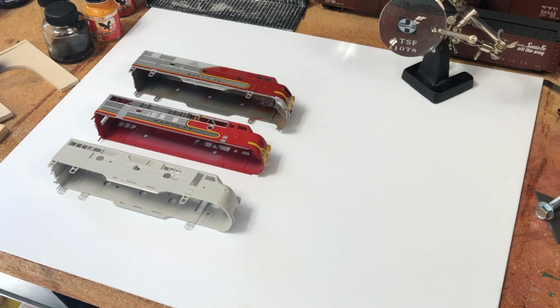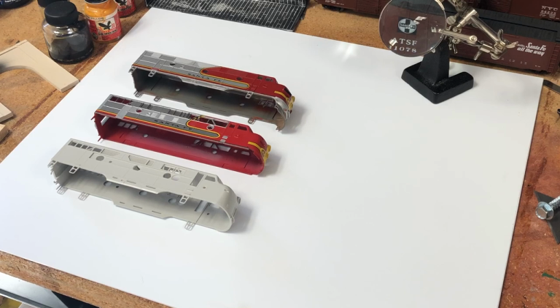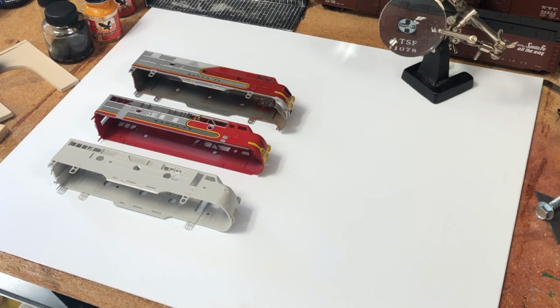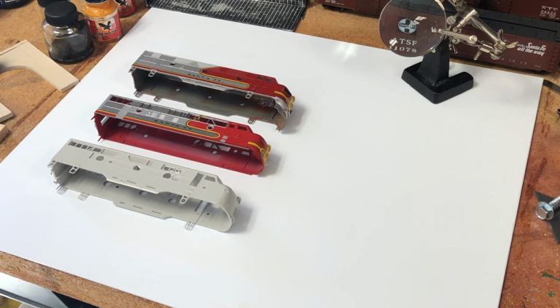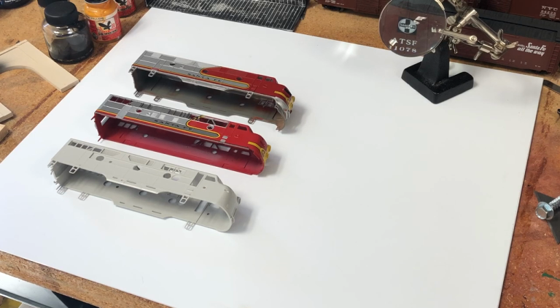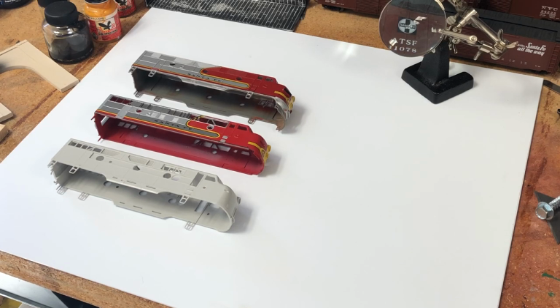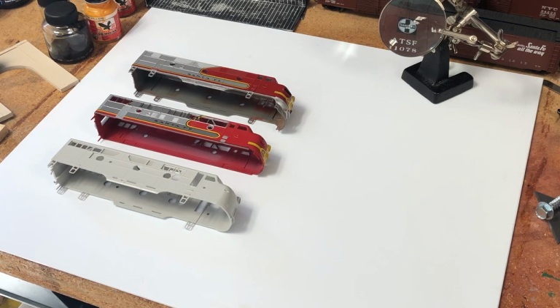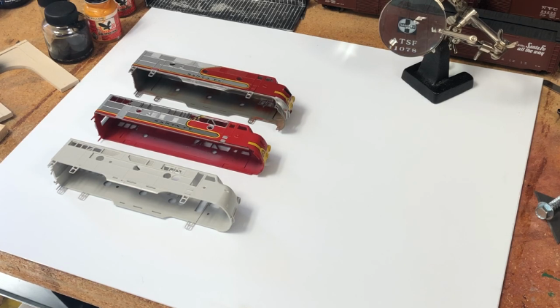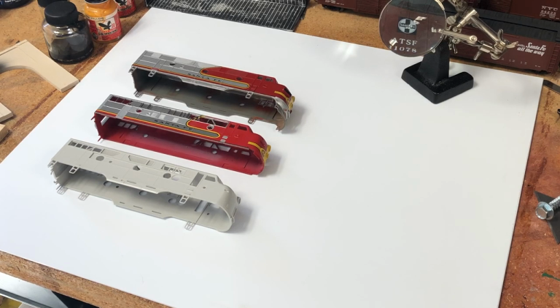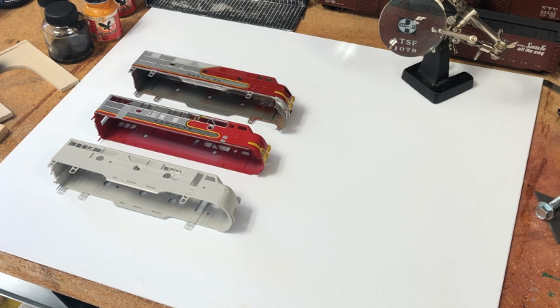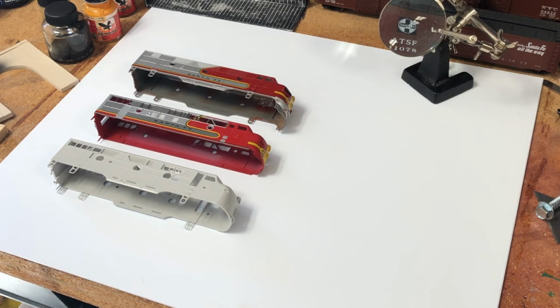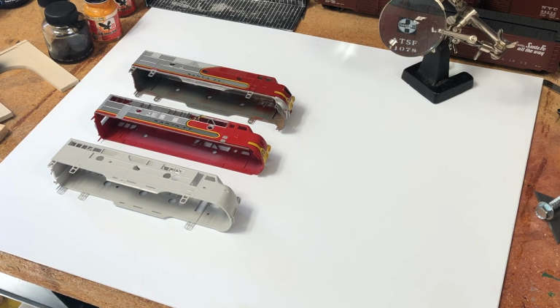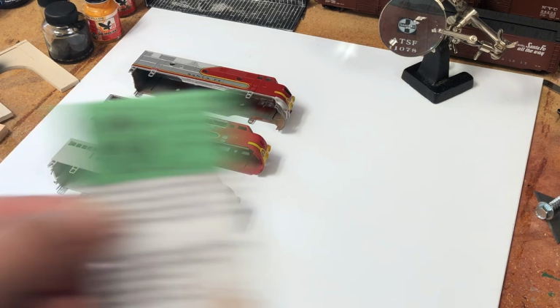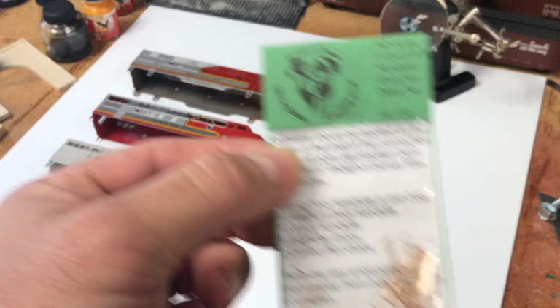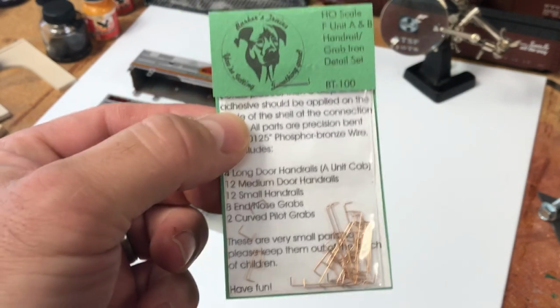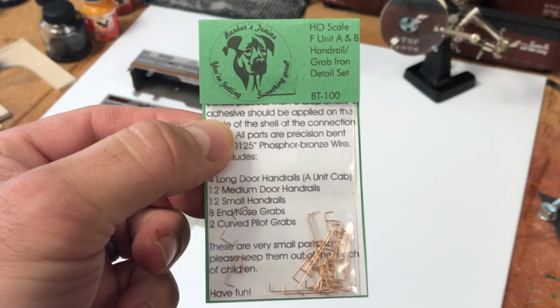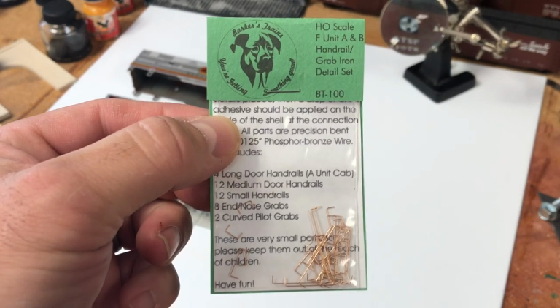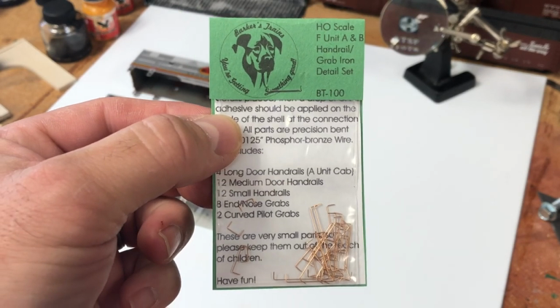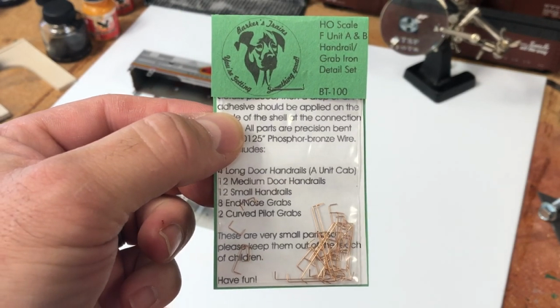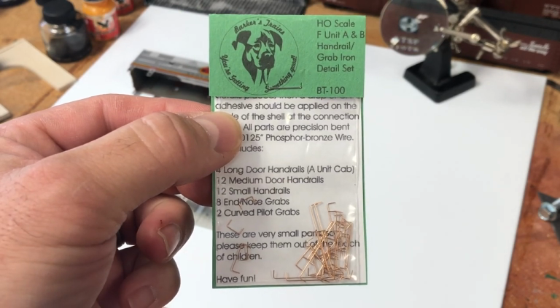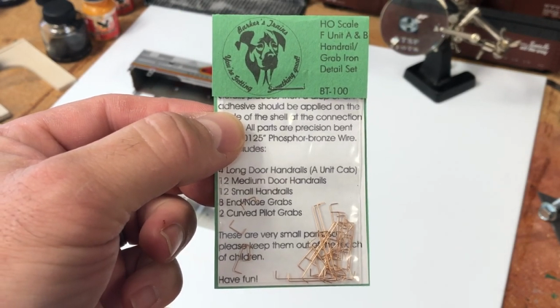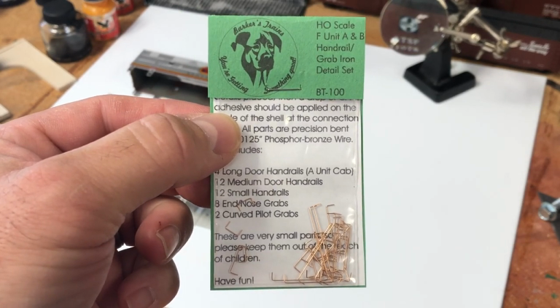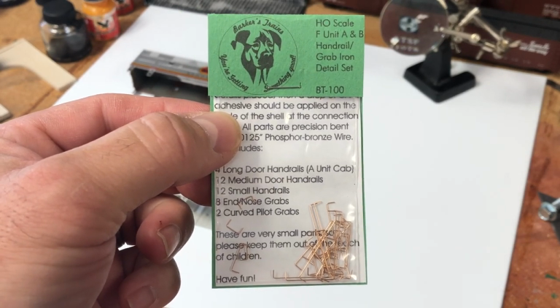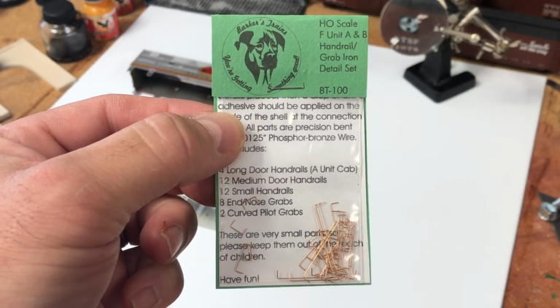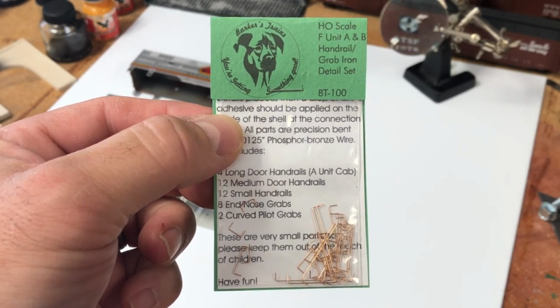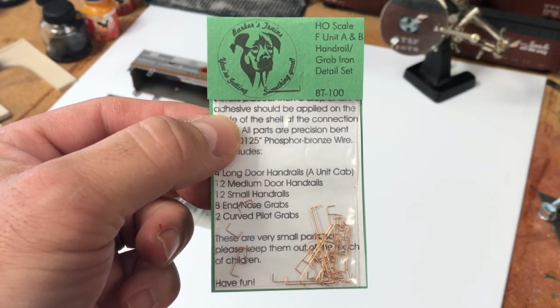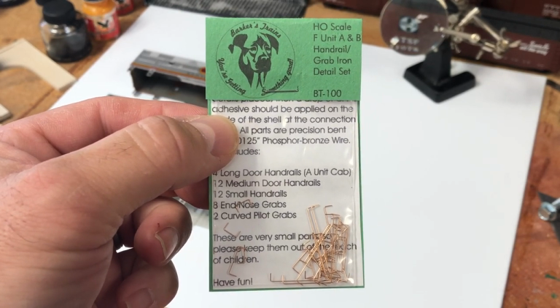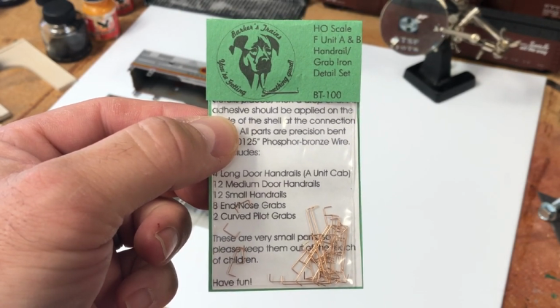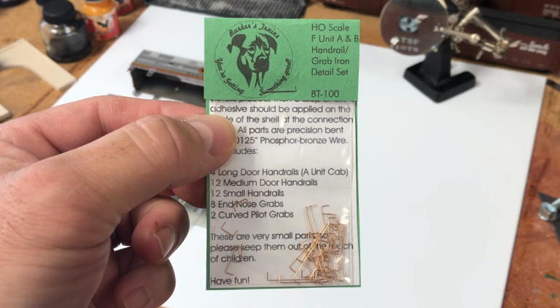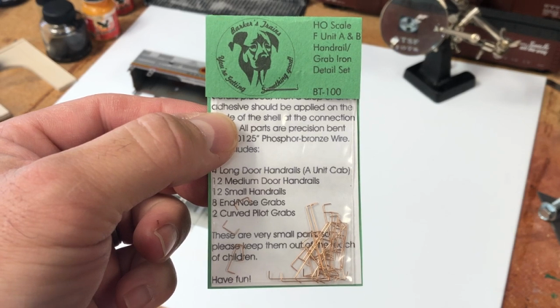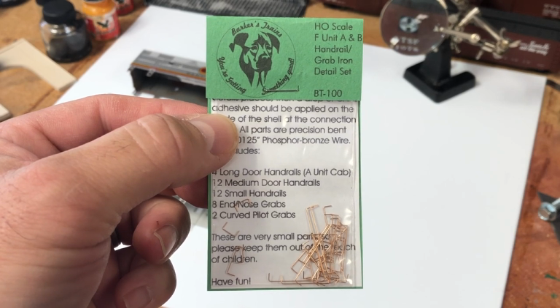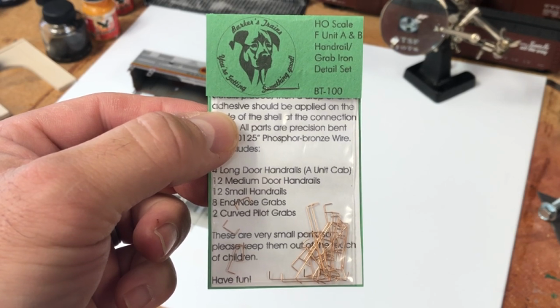Hey guys, today we're on the workbench and we're going to talk about Barker's Trains HO scale F unit A and B handrail and grab iron detail set BT-100.